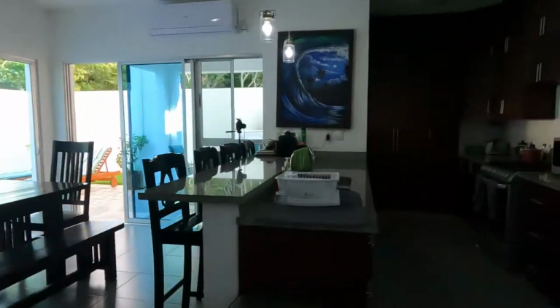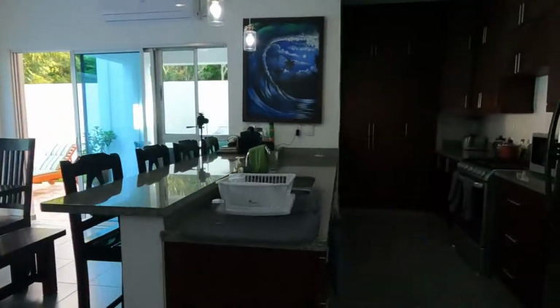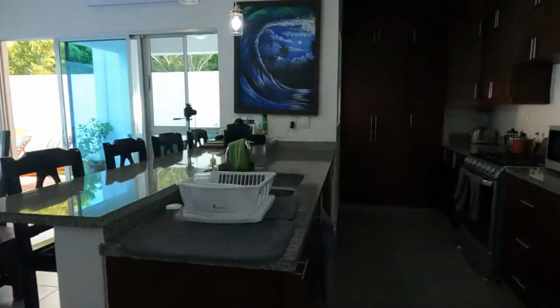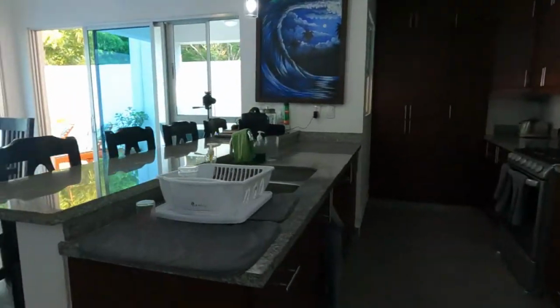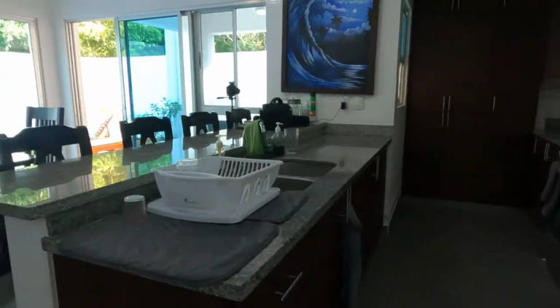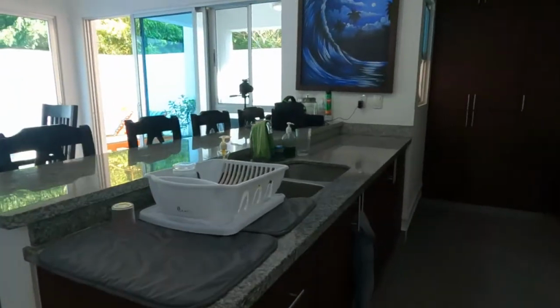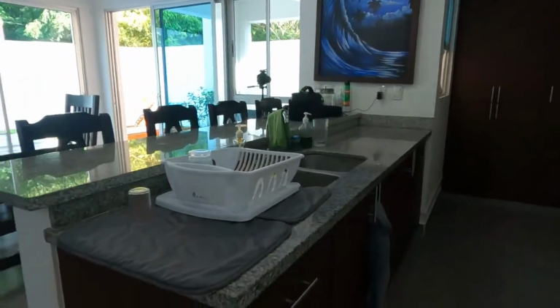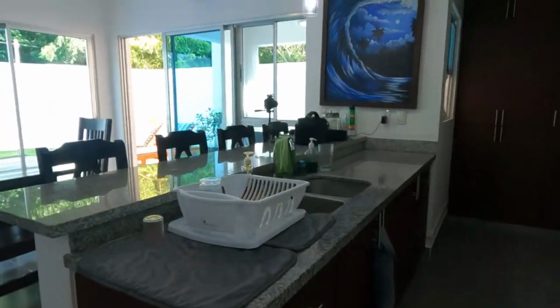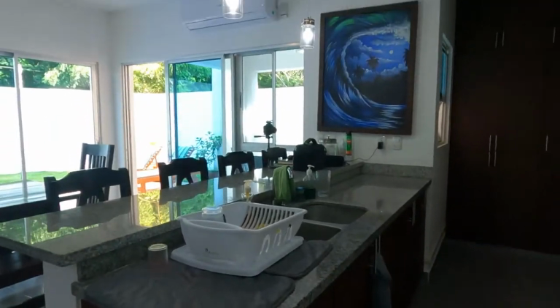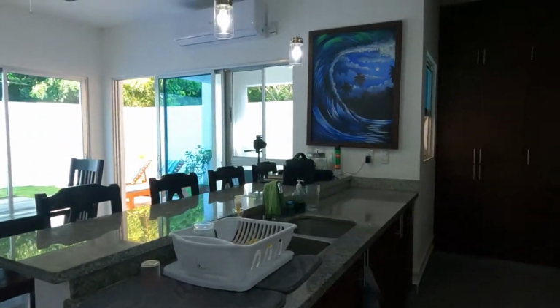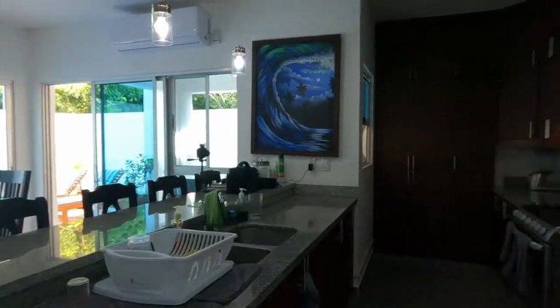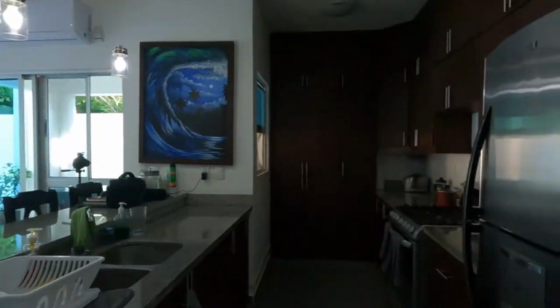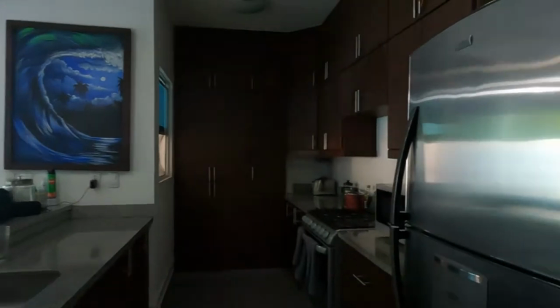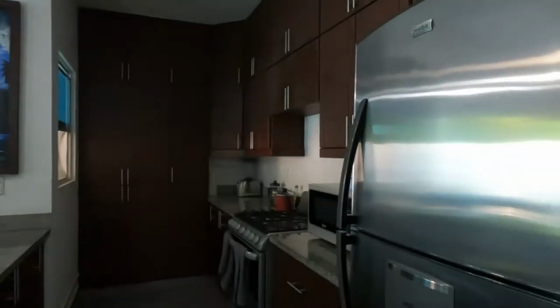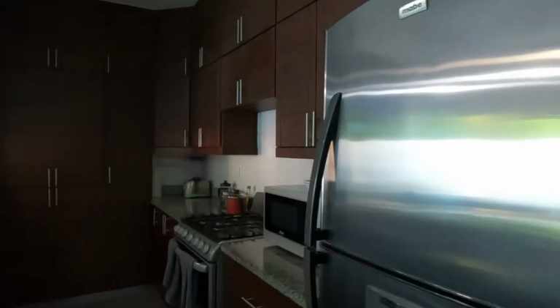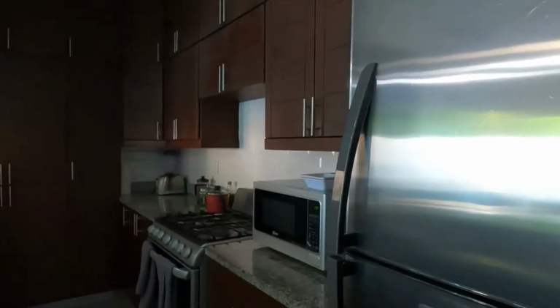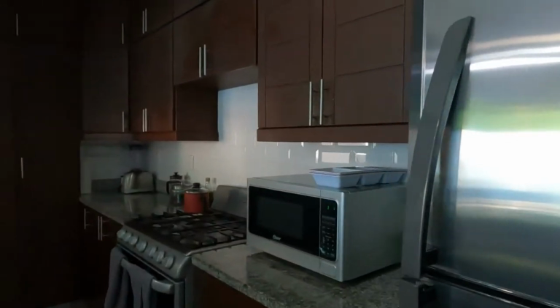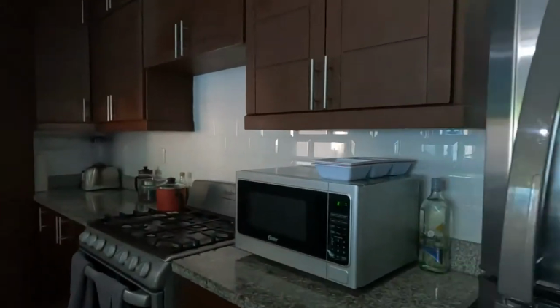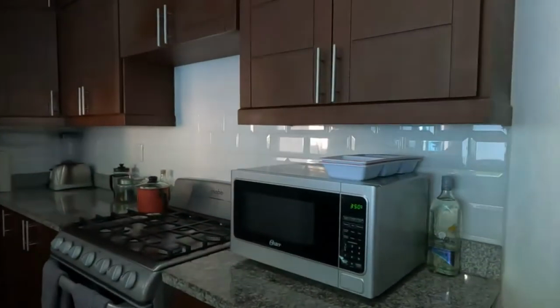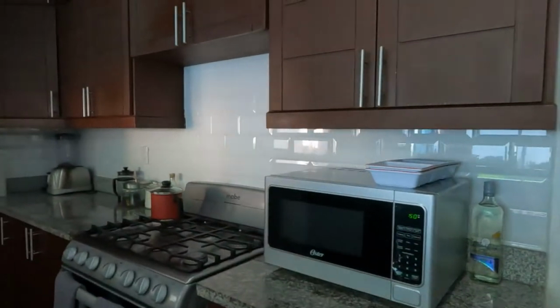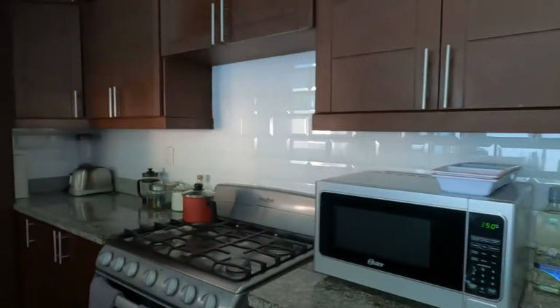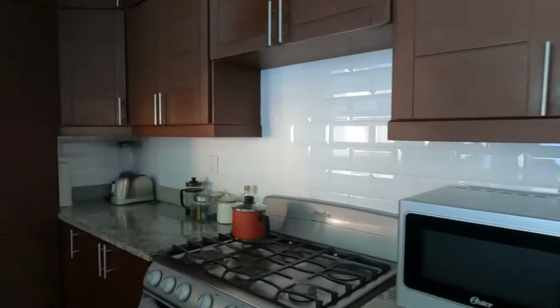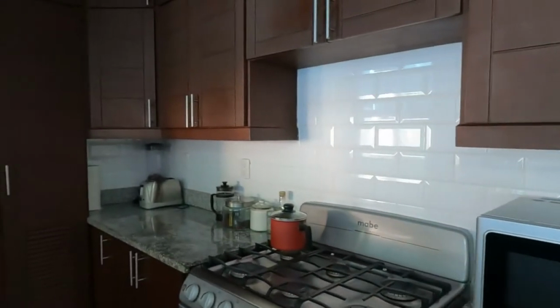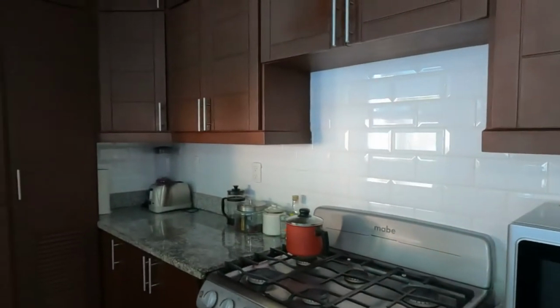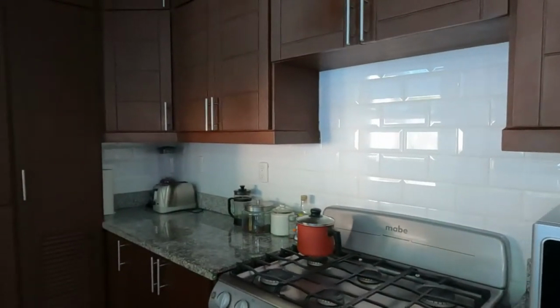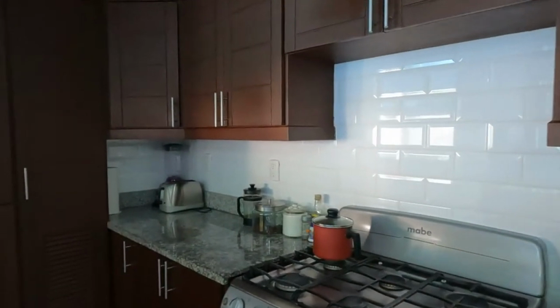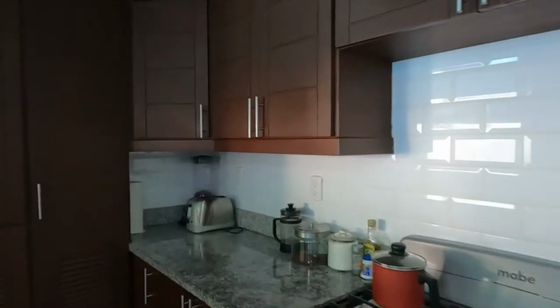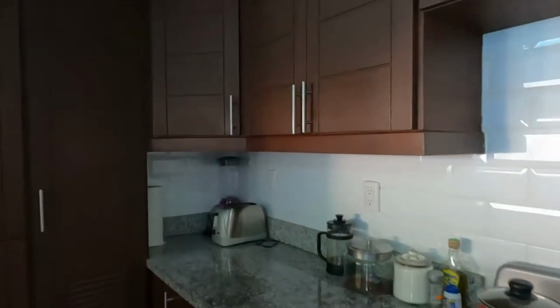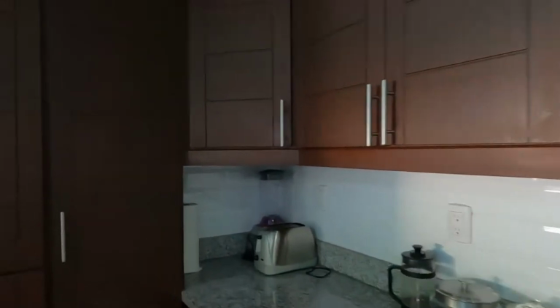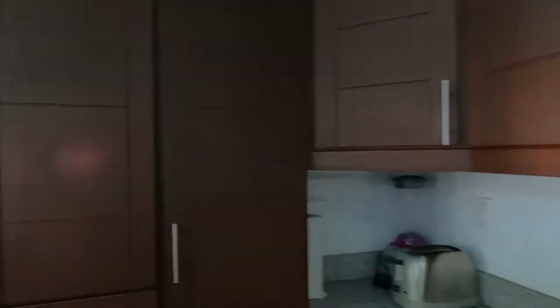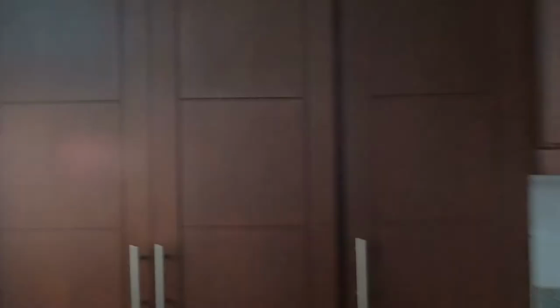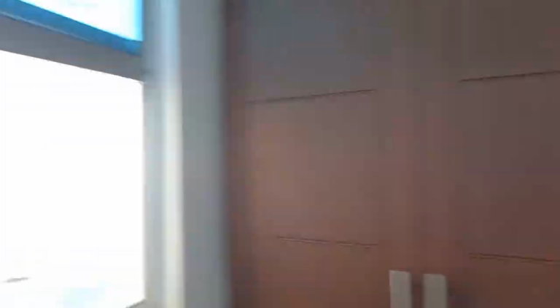One of my favourite things is this kitchen. It's got a gas stove, granite countertops, and you can prep food and wash dishes all while looking out into the yard.